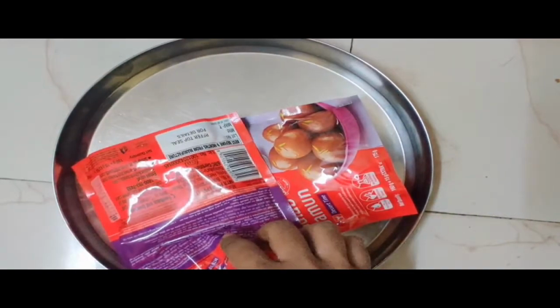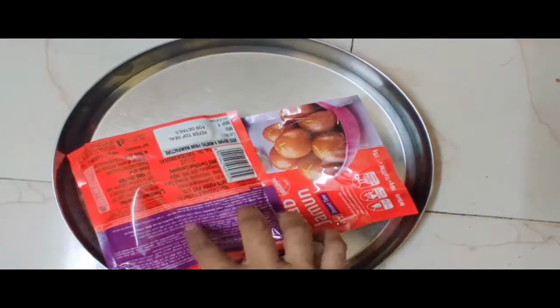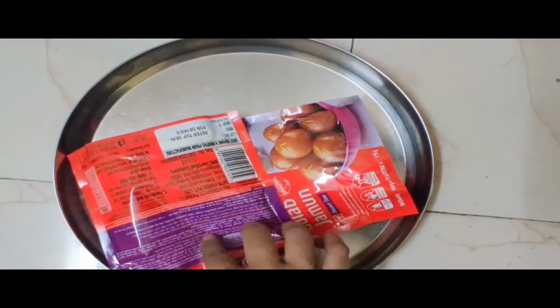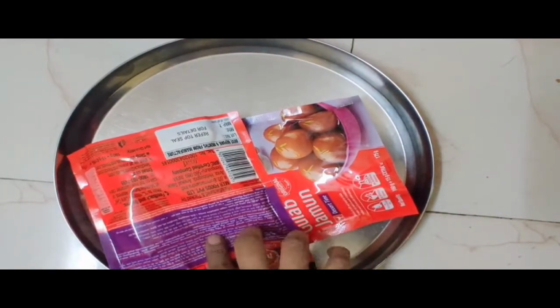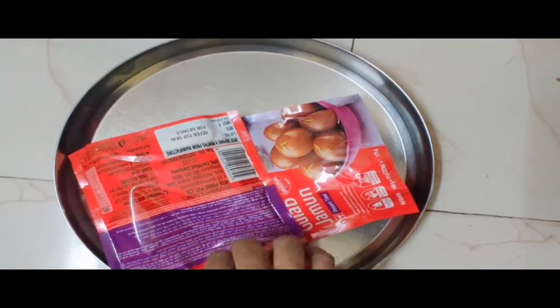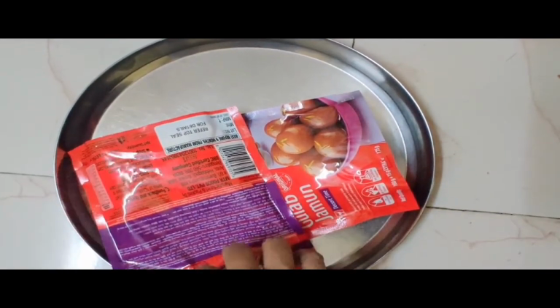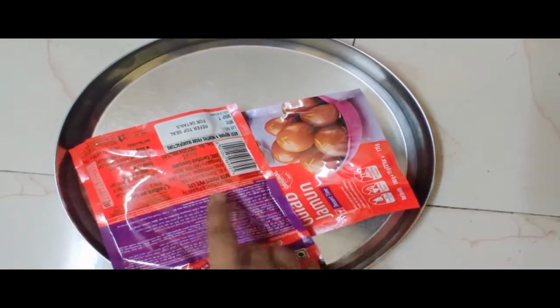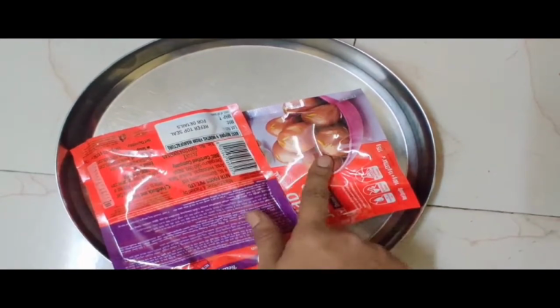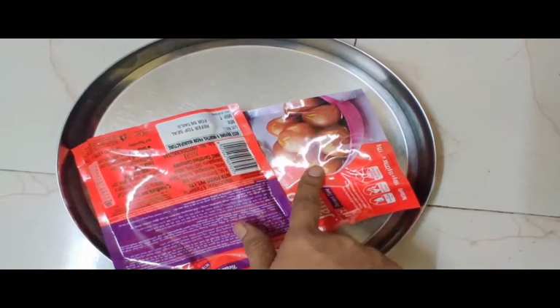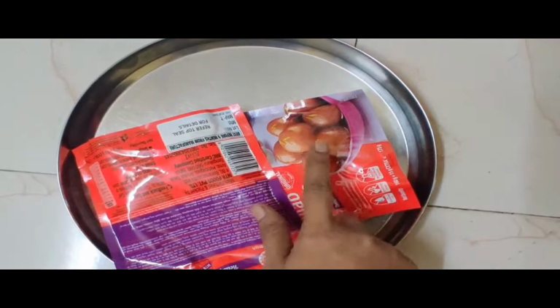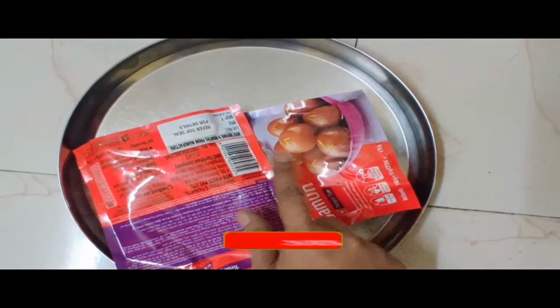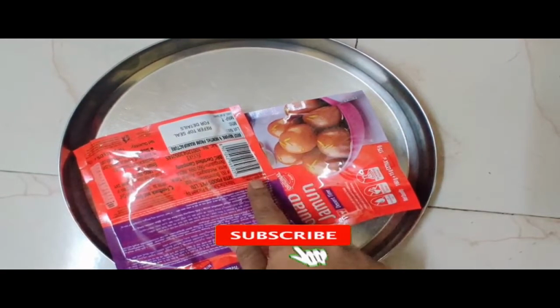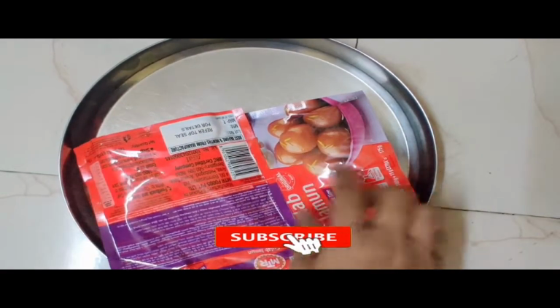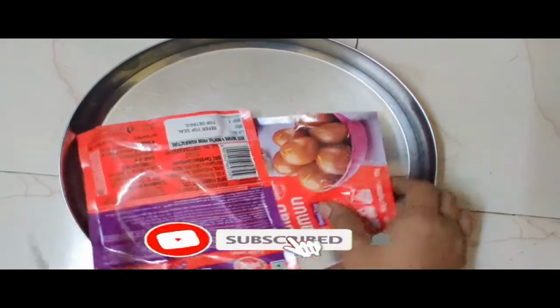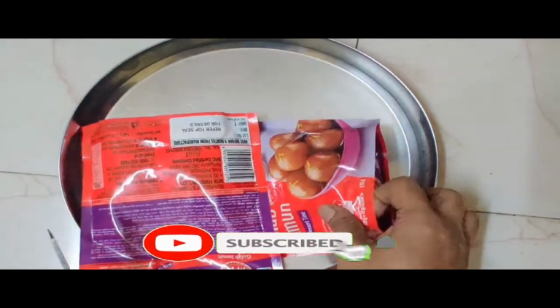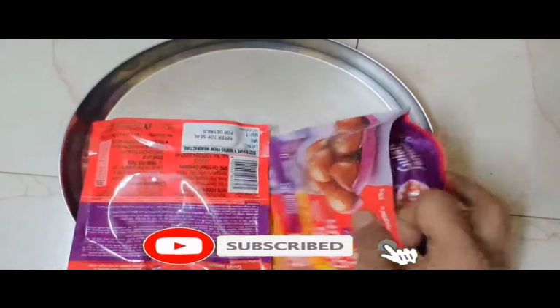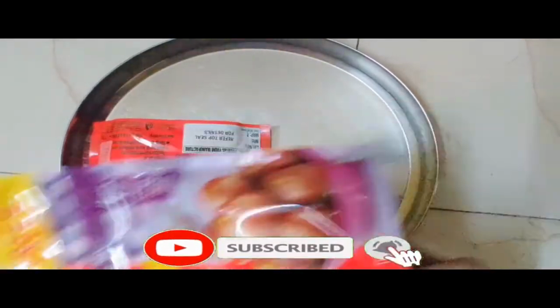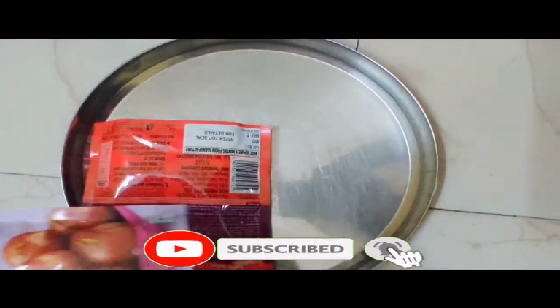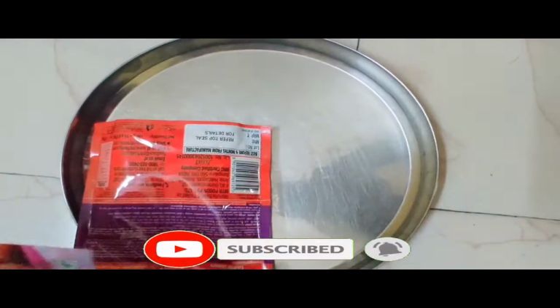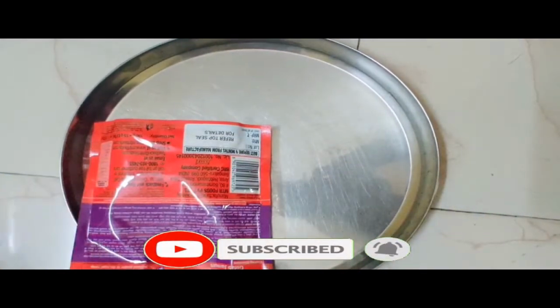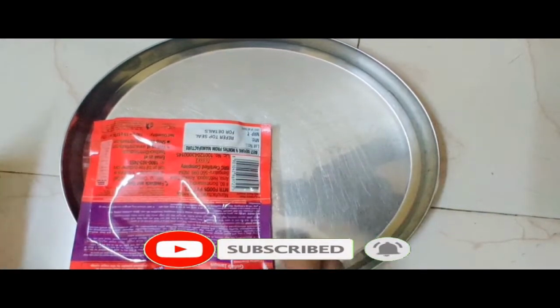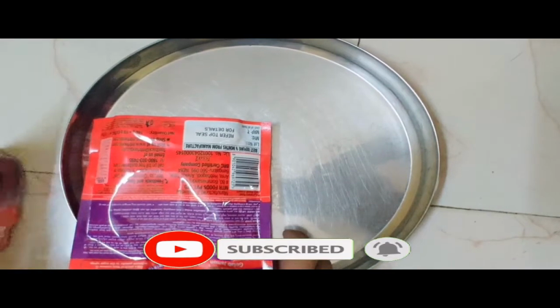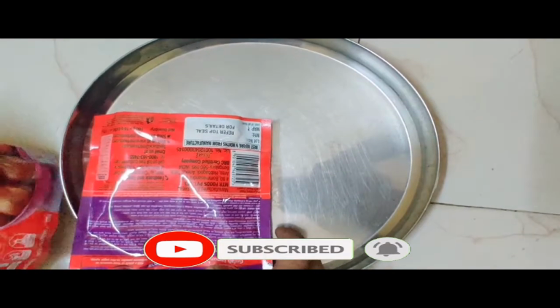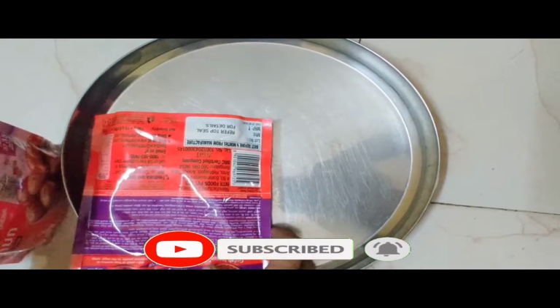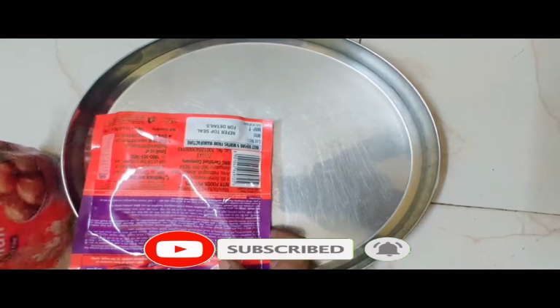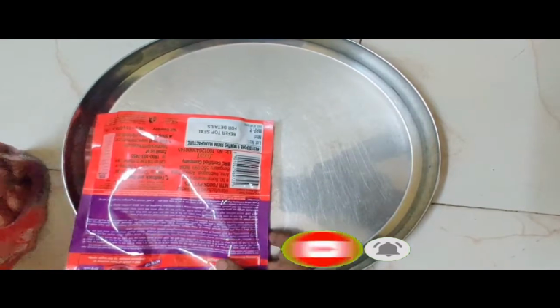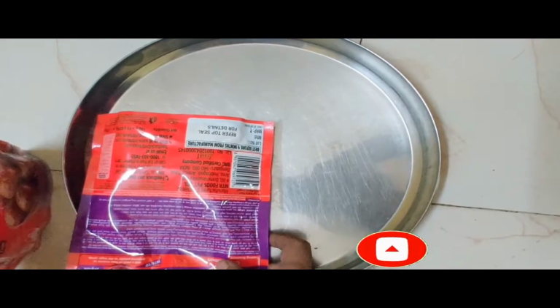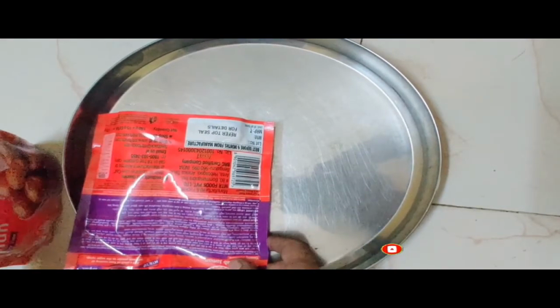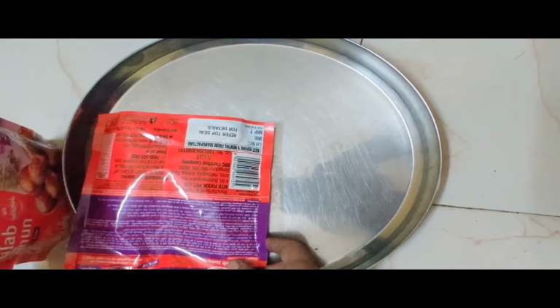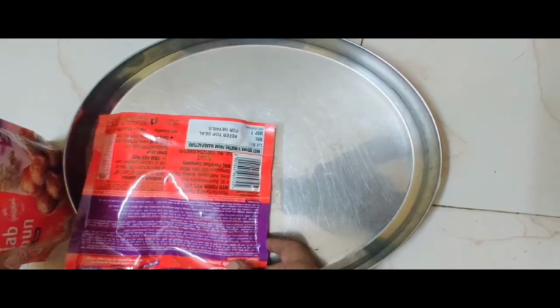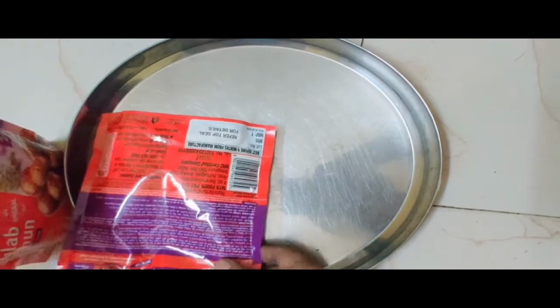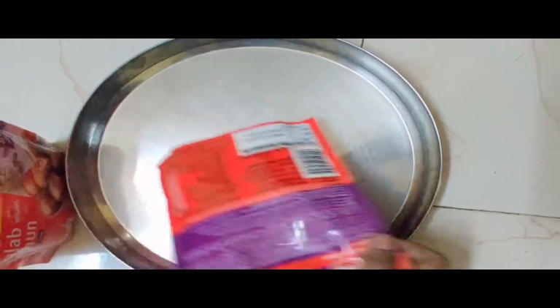I am going to talk about this for the first time. I am going to make the powder in the middle of the gulab jam. This is the MTR Gulab Jam, so you can have a lot of fun and taste it.